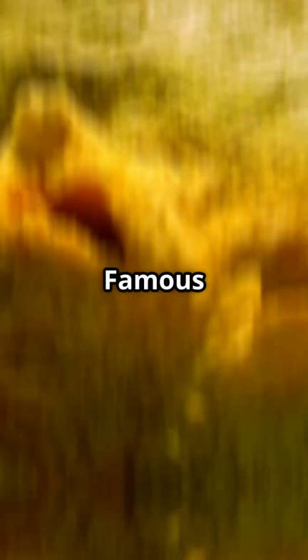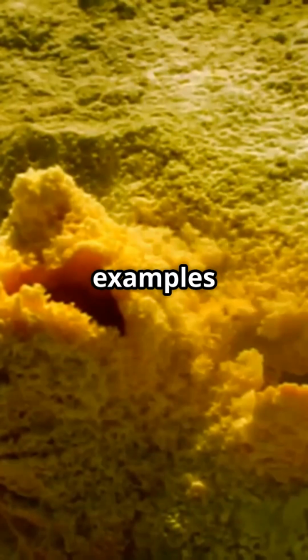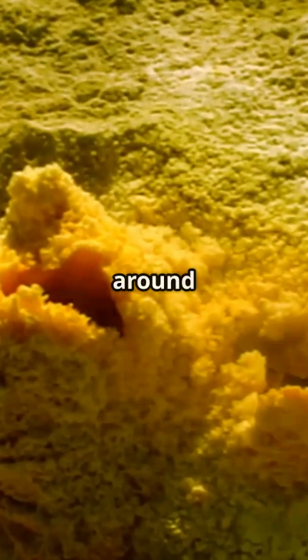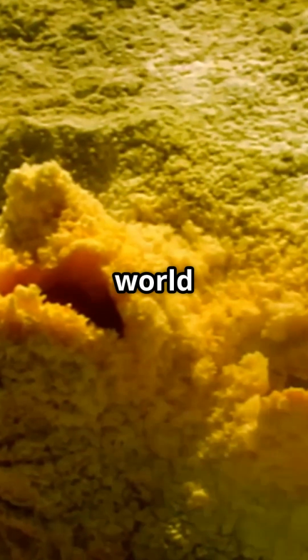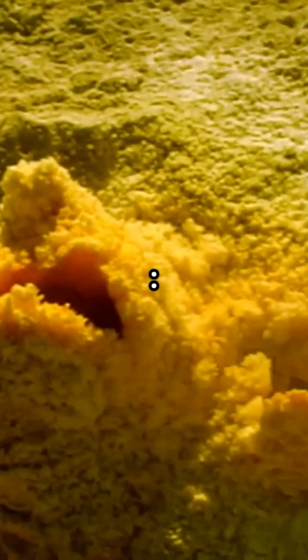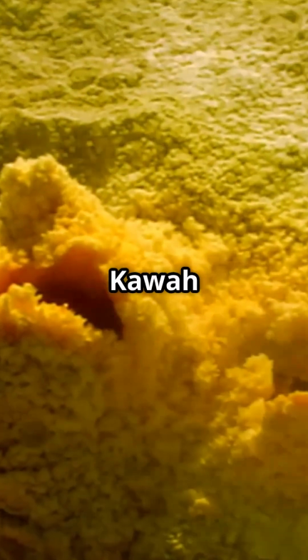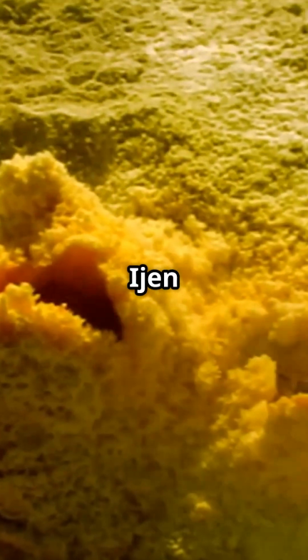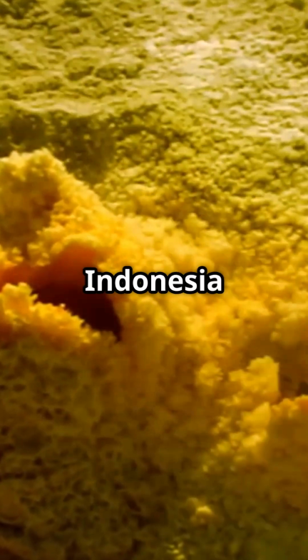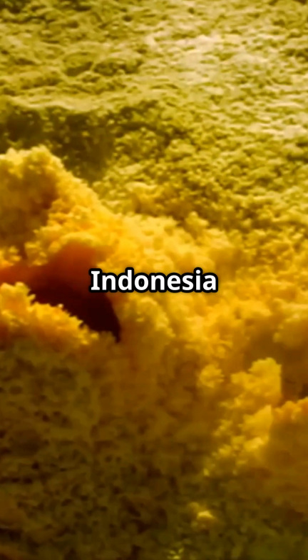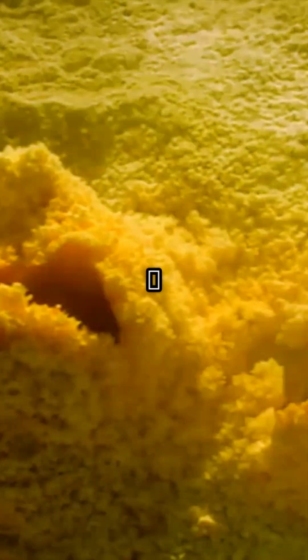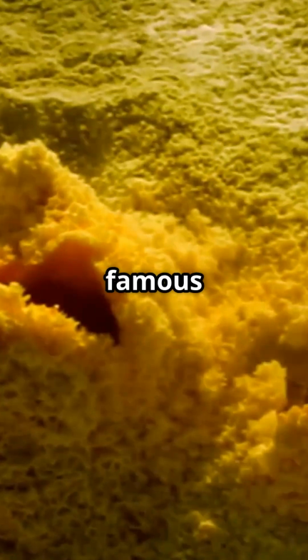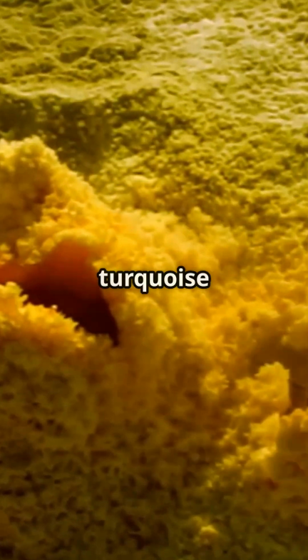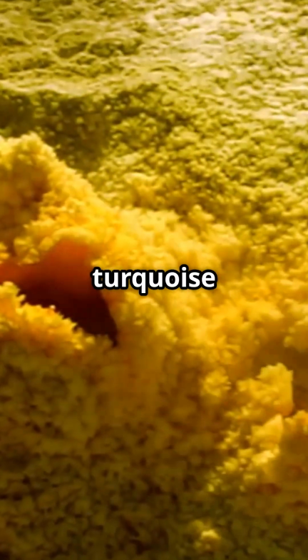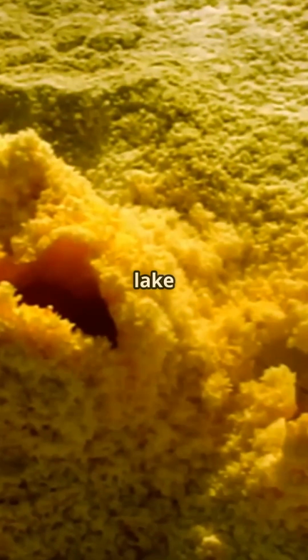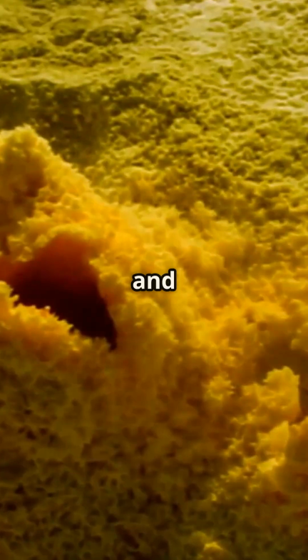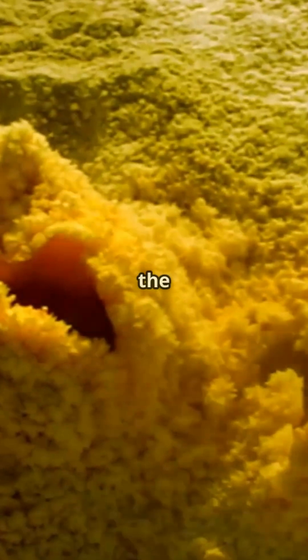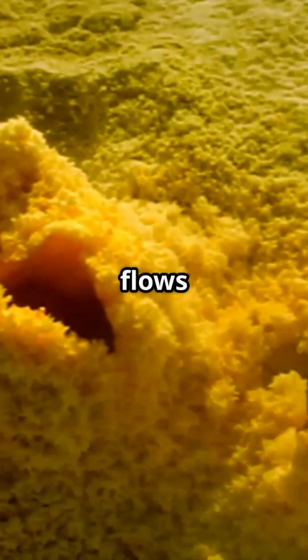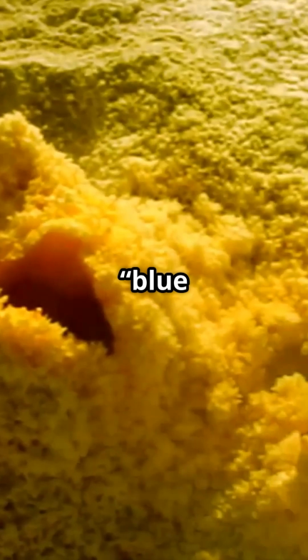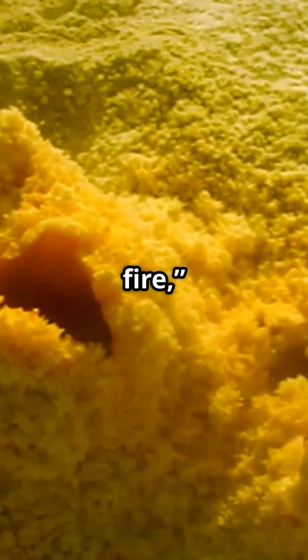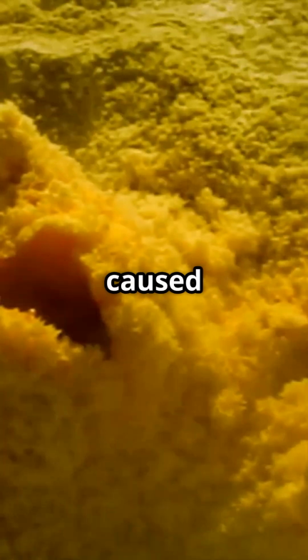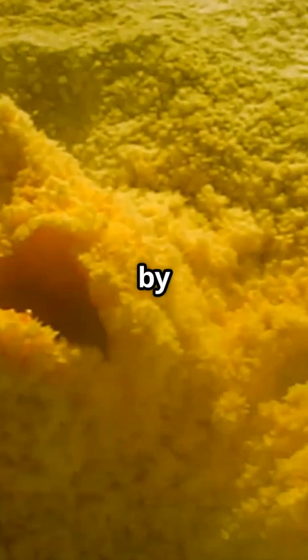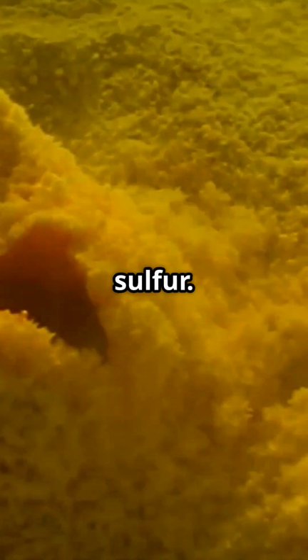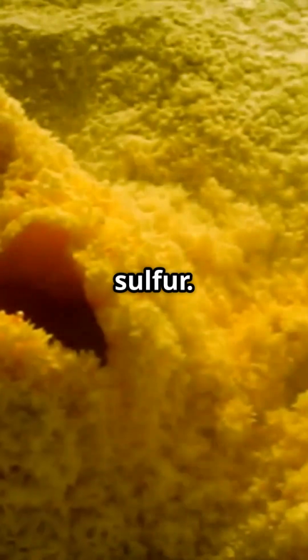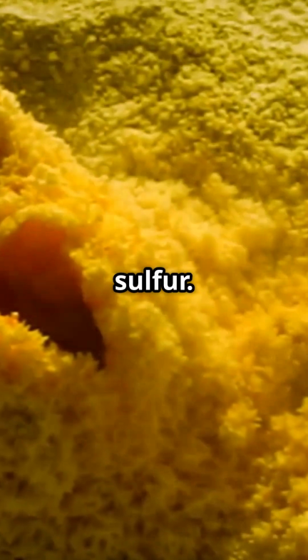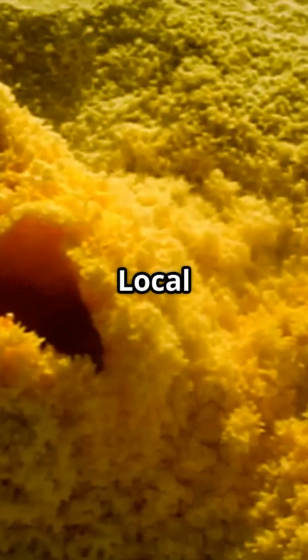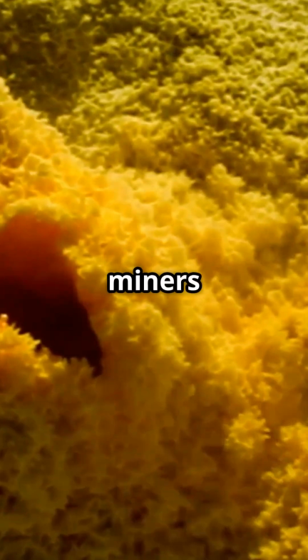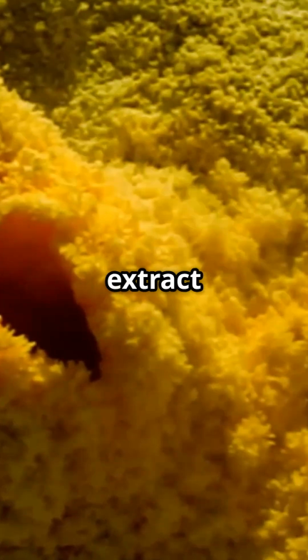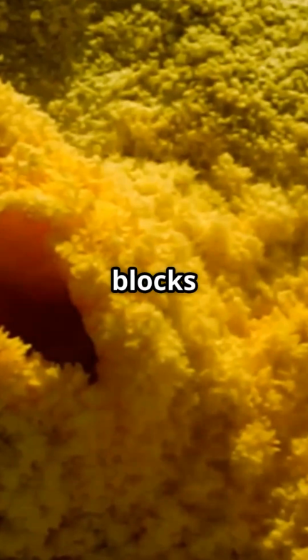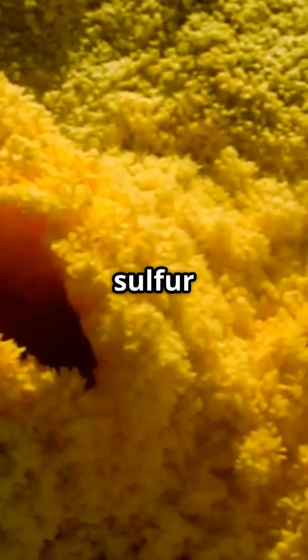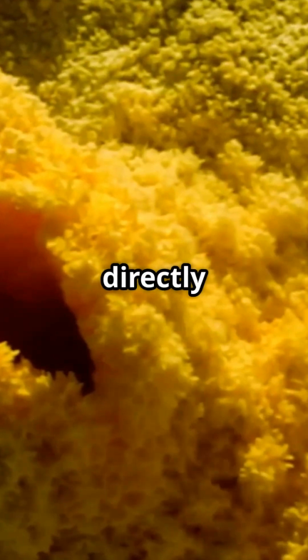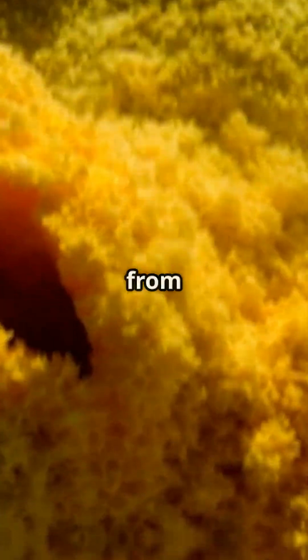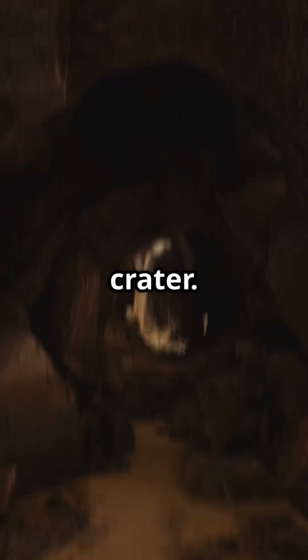Famous examples around the world include Kawa Ijen, Indonesia, famous for its turquoise acid lake and for the flows of blue fire caused by burning sulfur. Local miners extract blocks of sulfur directly from the crater.